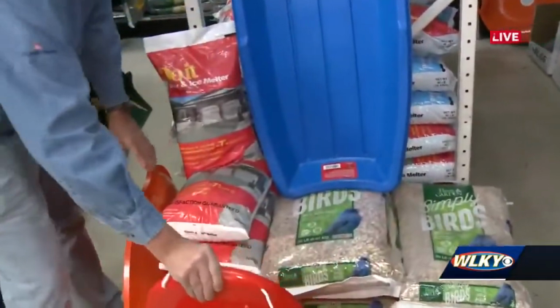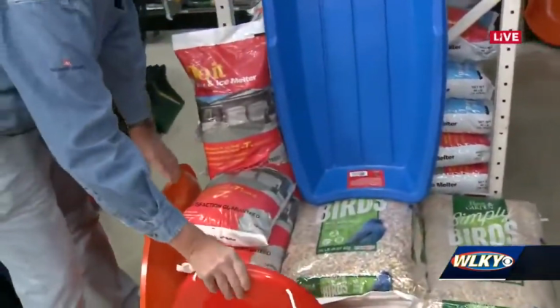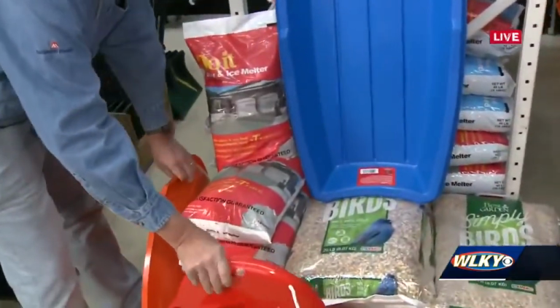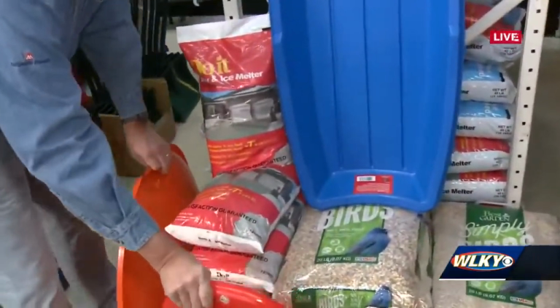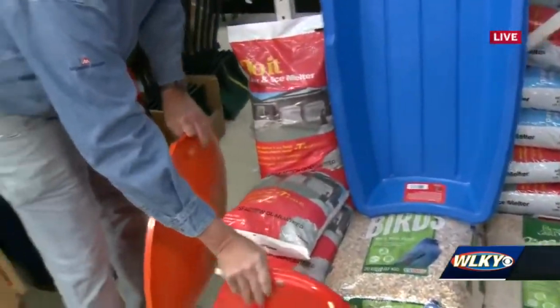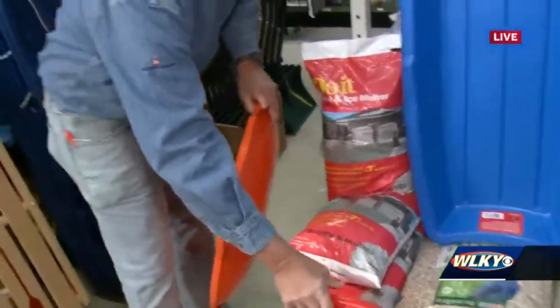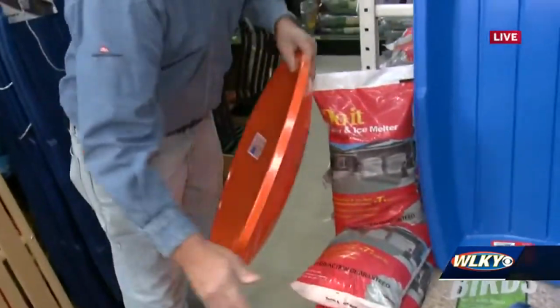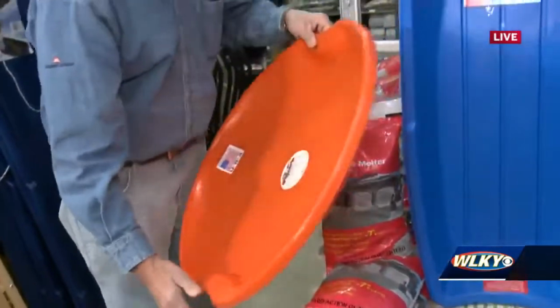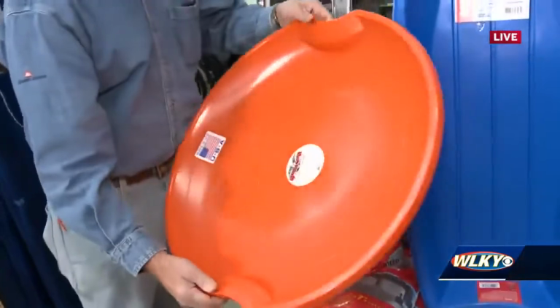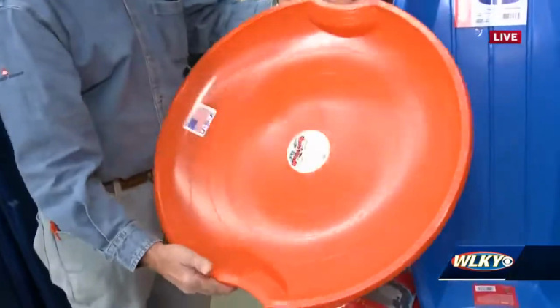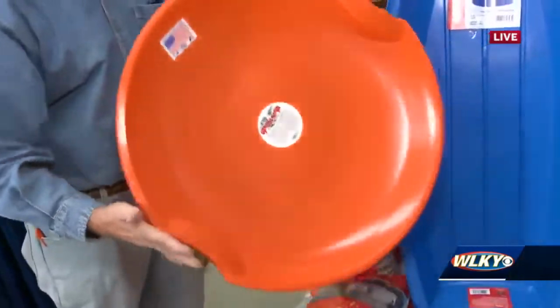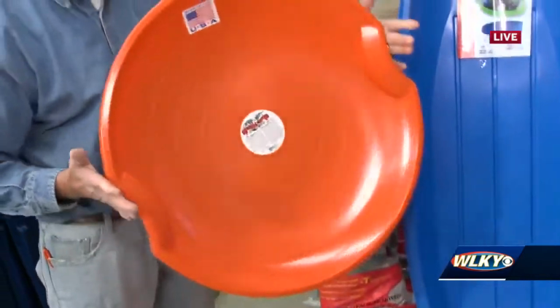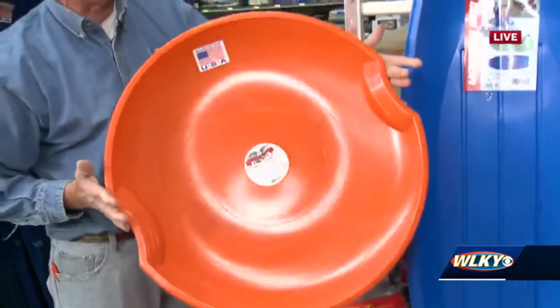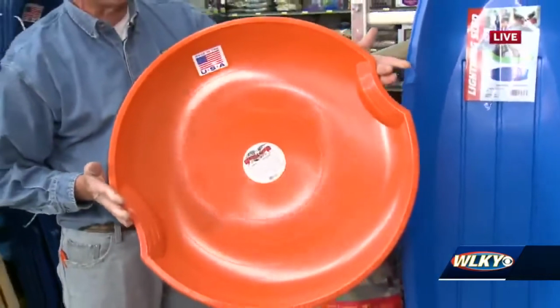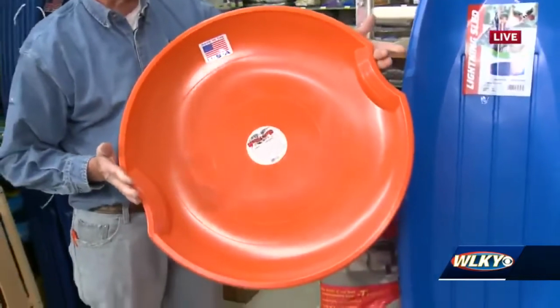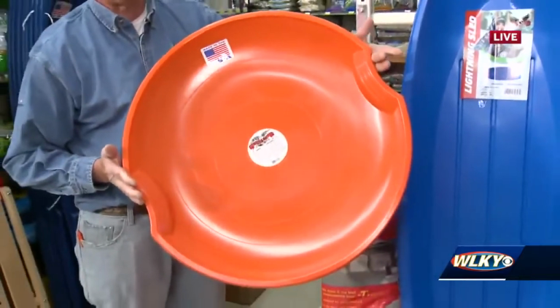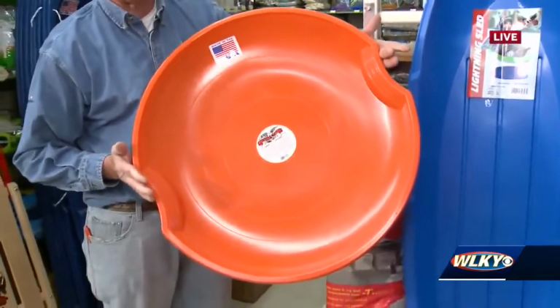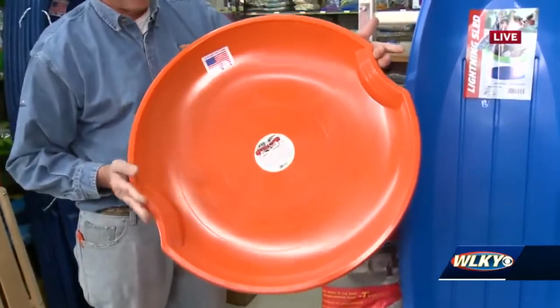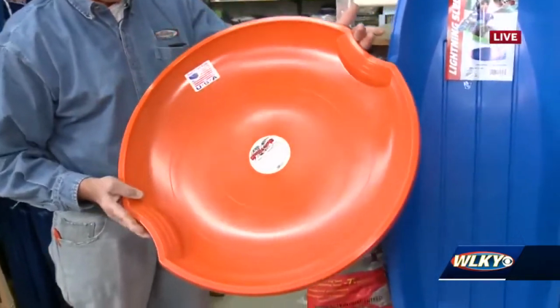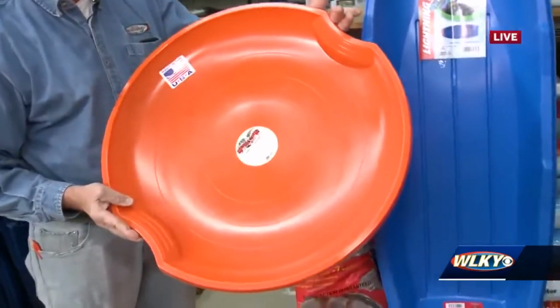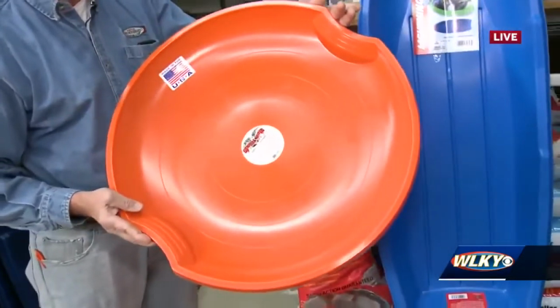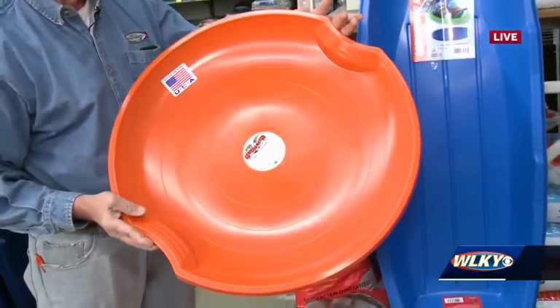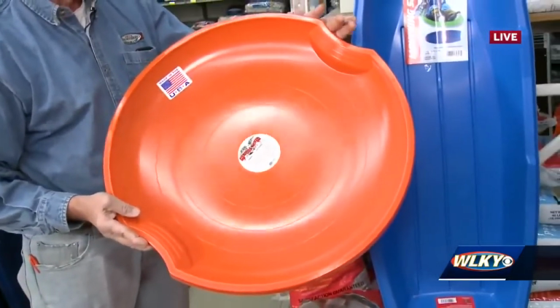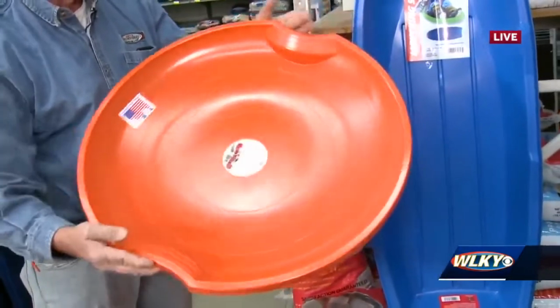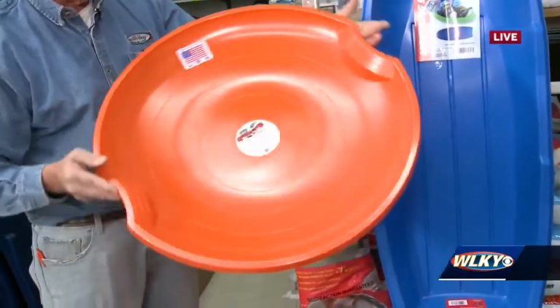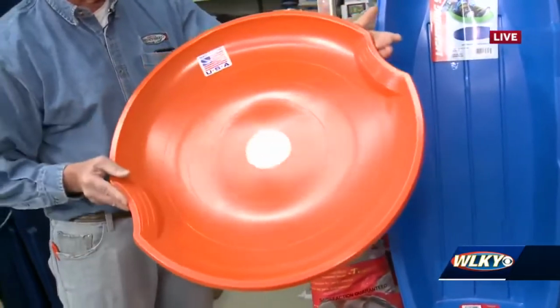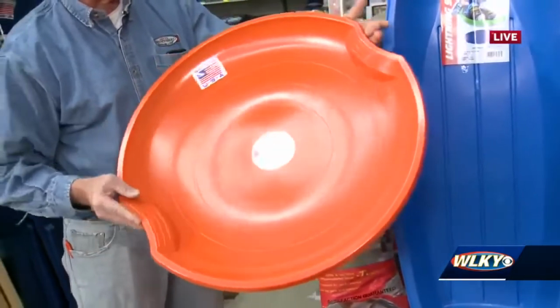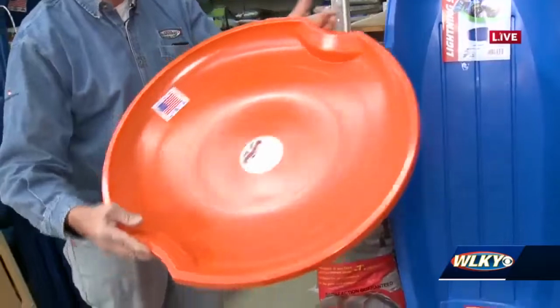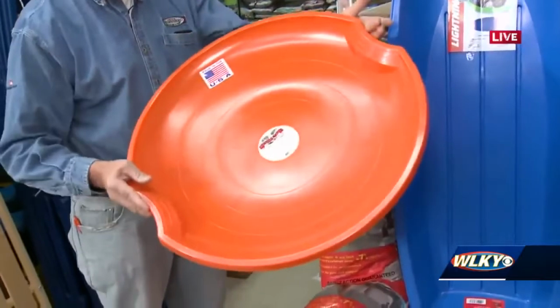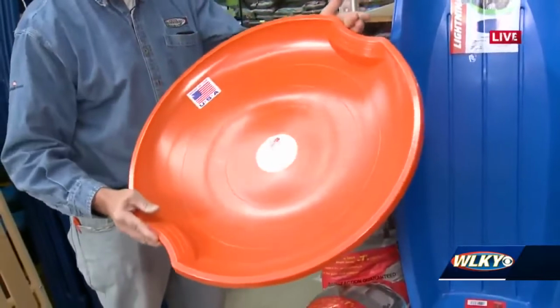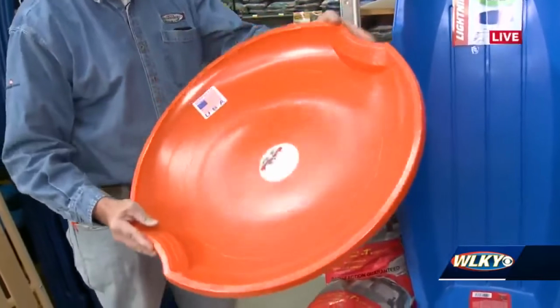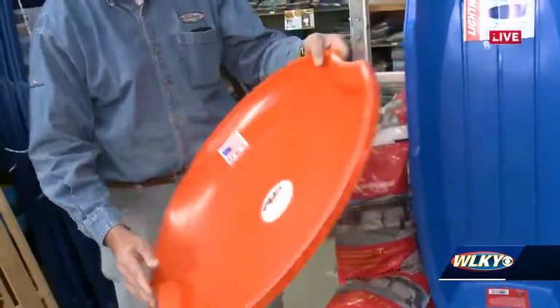The daredevil side — if you really want to go crazy, nothing like a good saucer to spin around down the hill. That one's going to get speed and rotation, so you never quite know where you're going to end up.